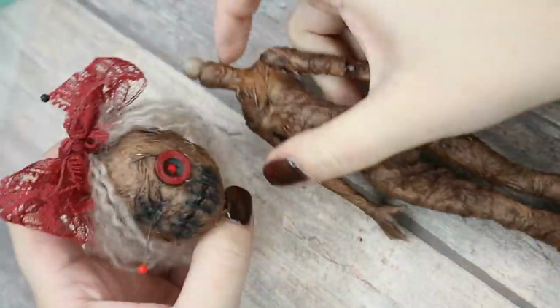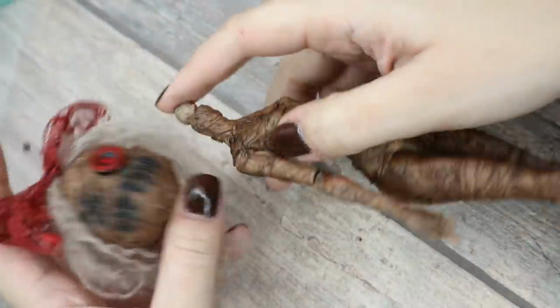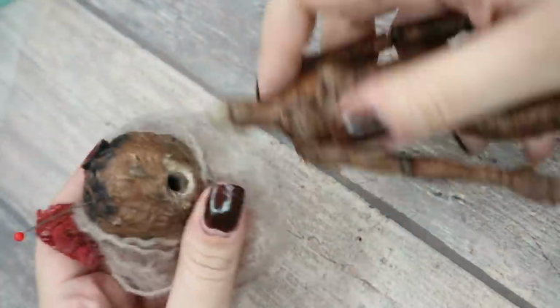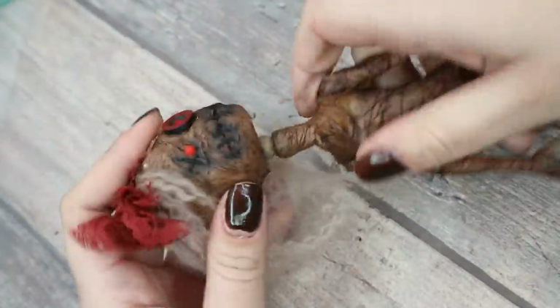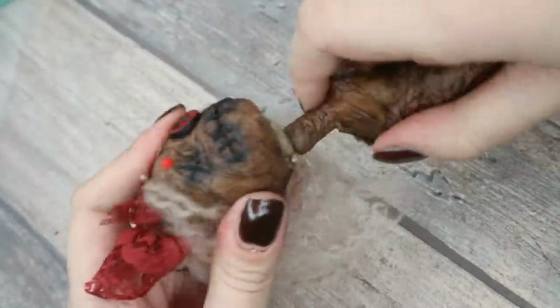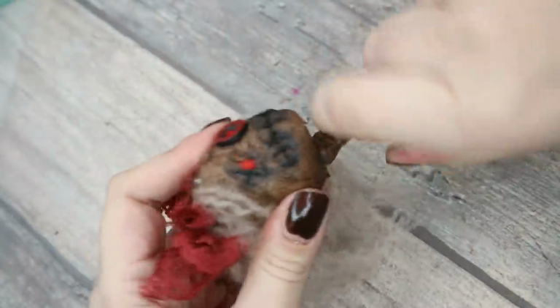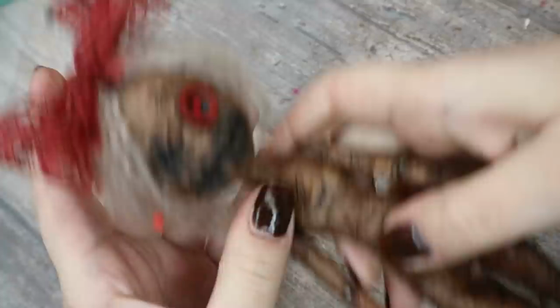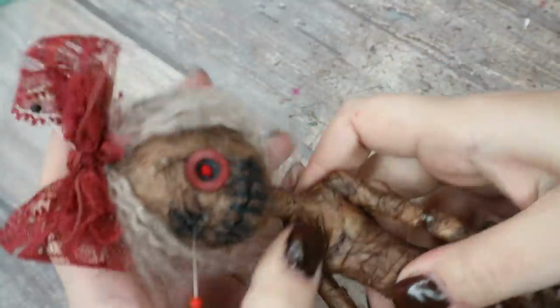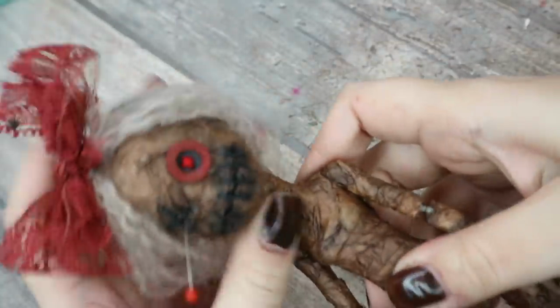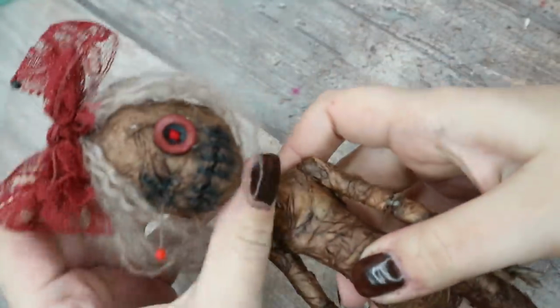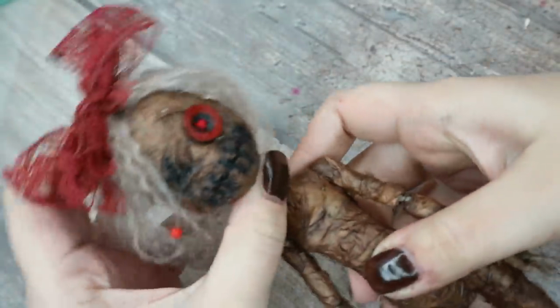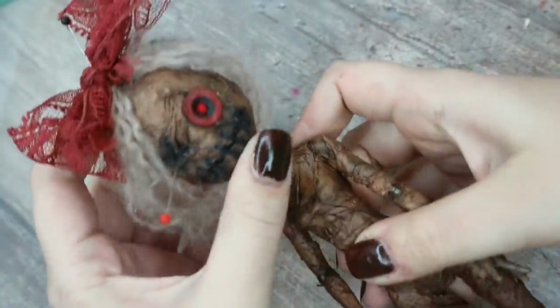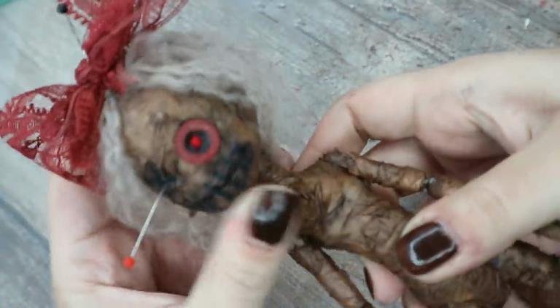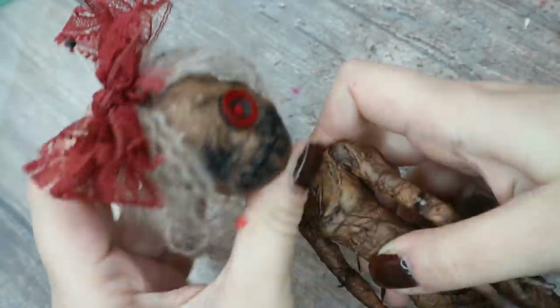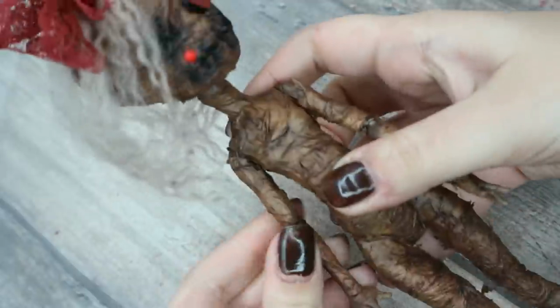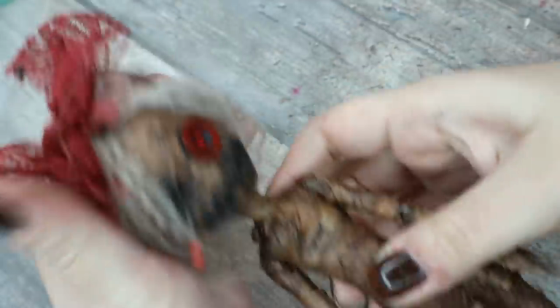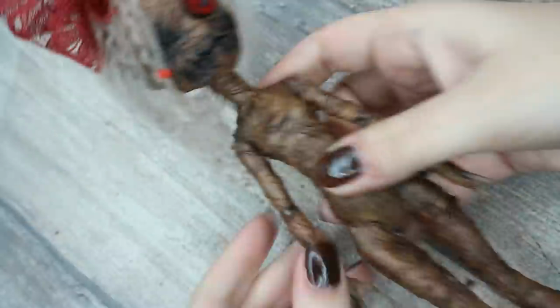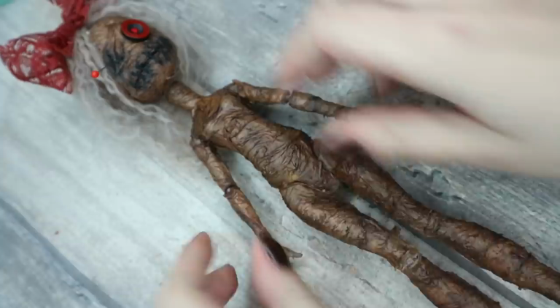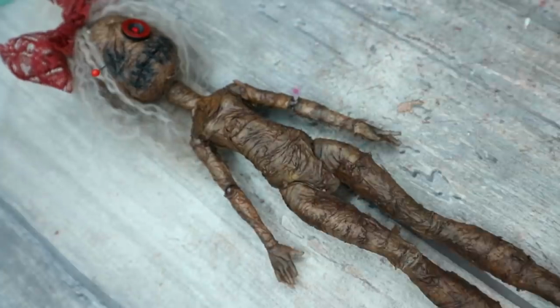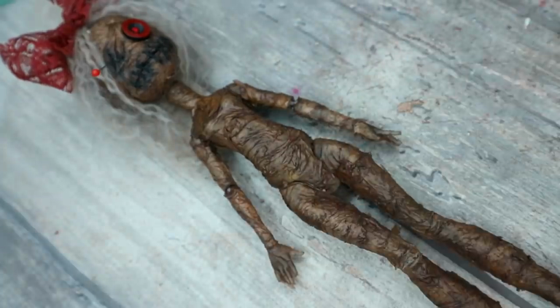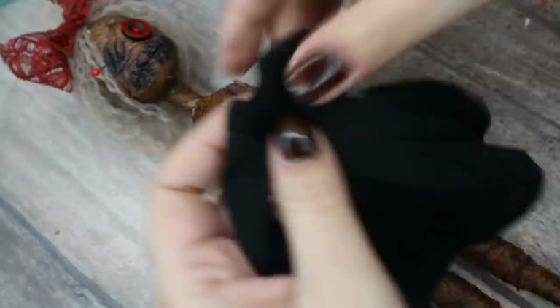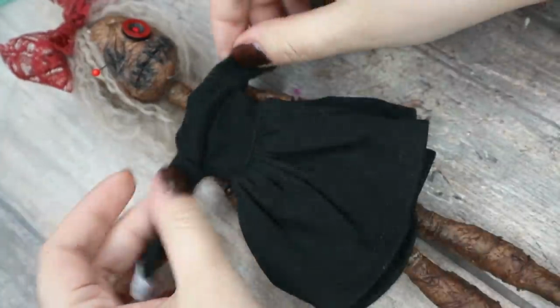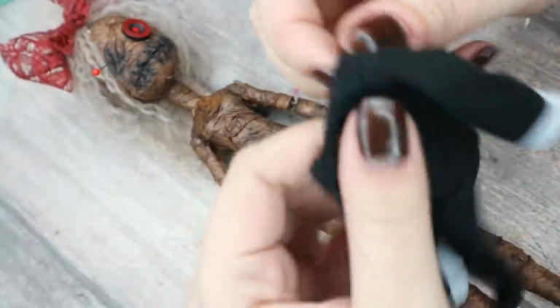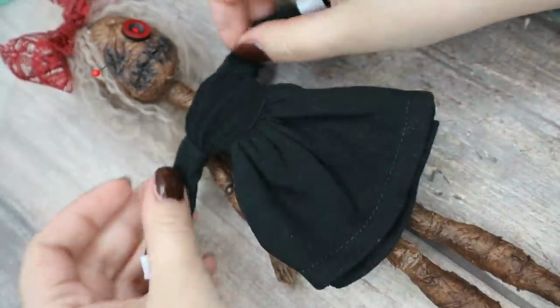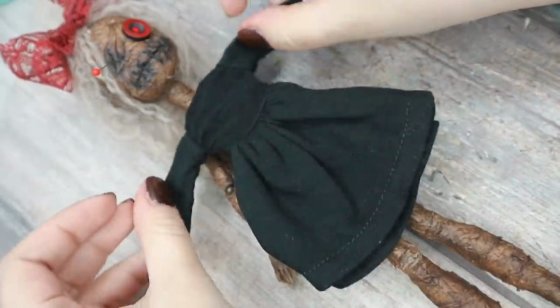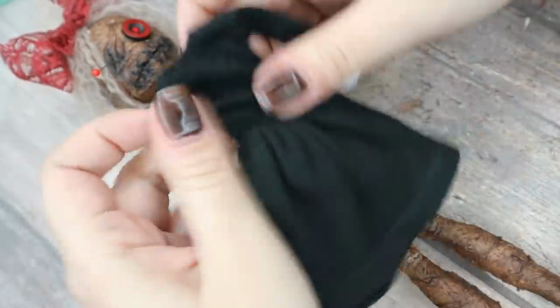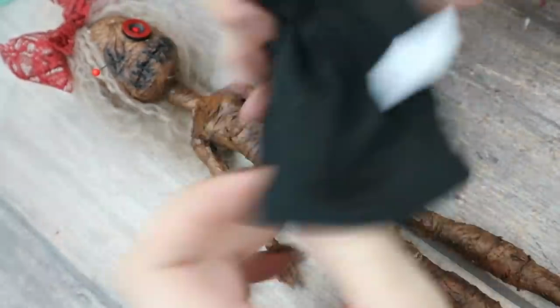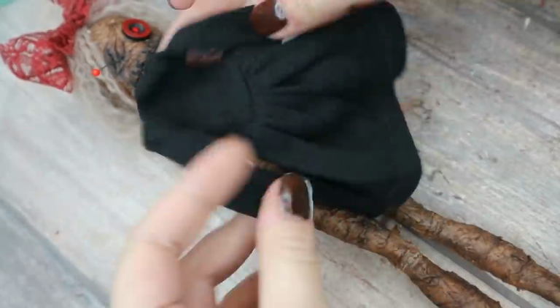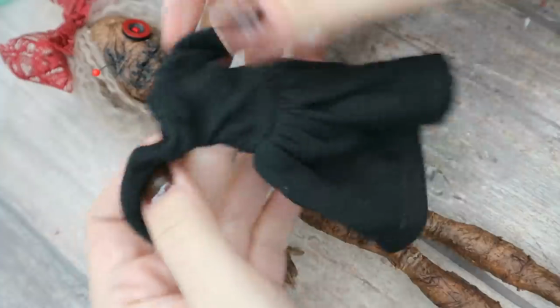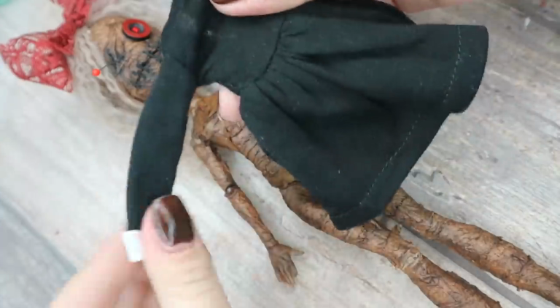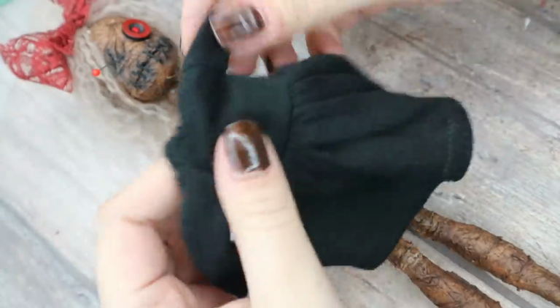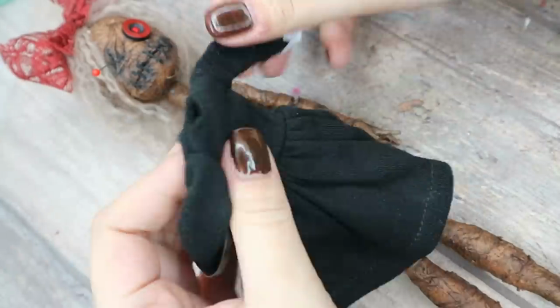Now we can finally put the head and body back together — and it's again super easy with this kind of doll. No hairdryer, no hot water, nothing. Now let's take a look at her outfit.